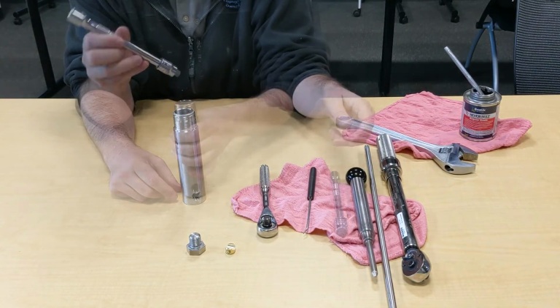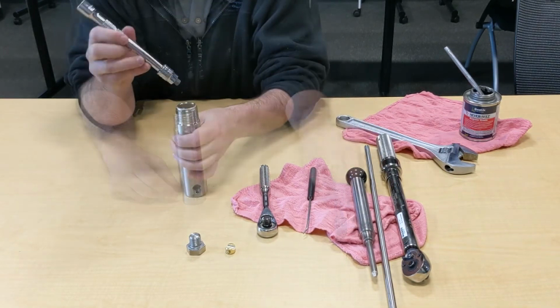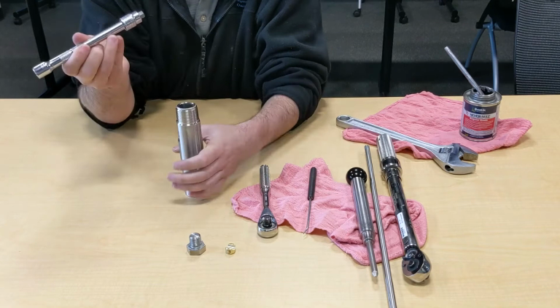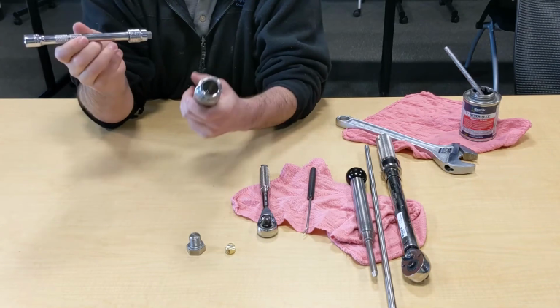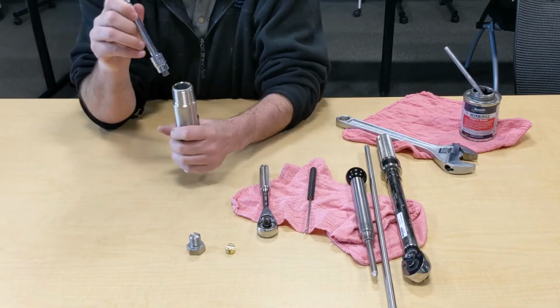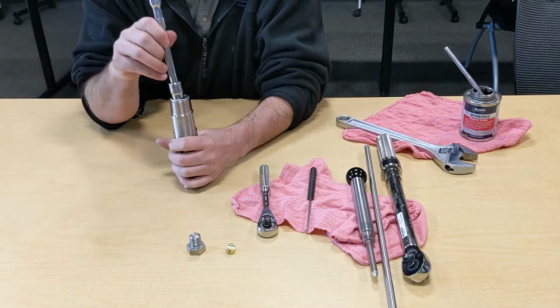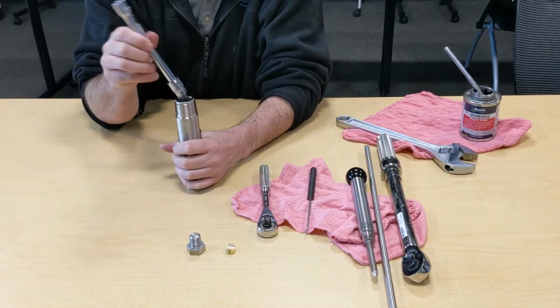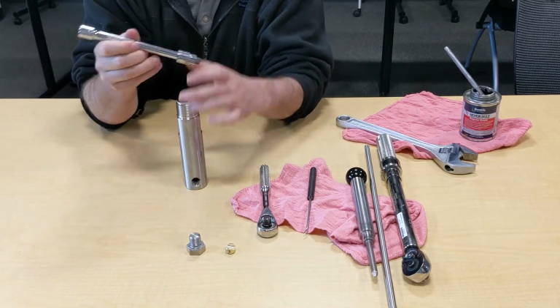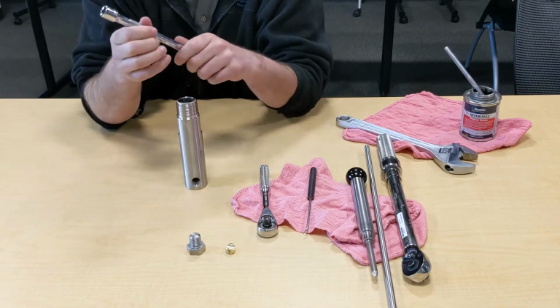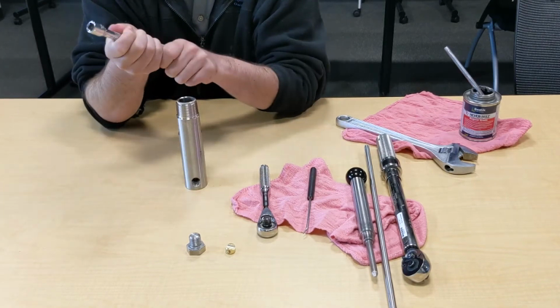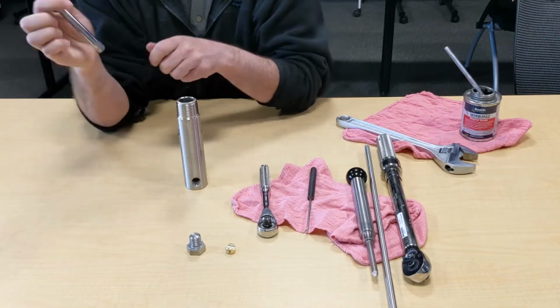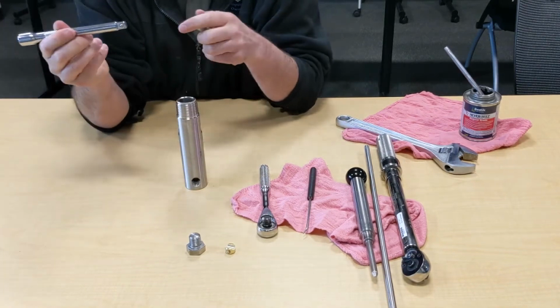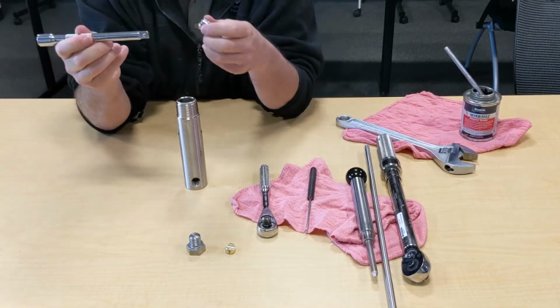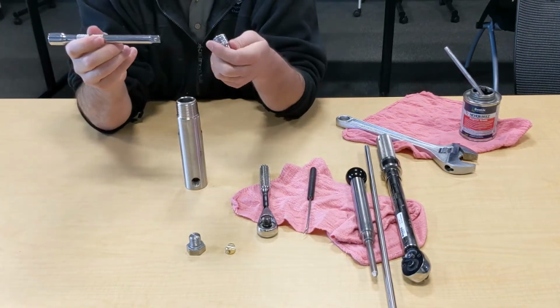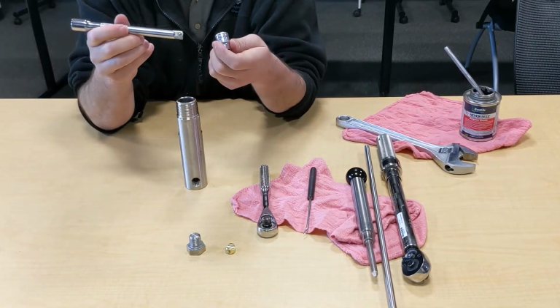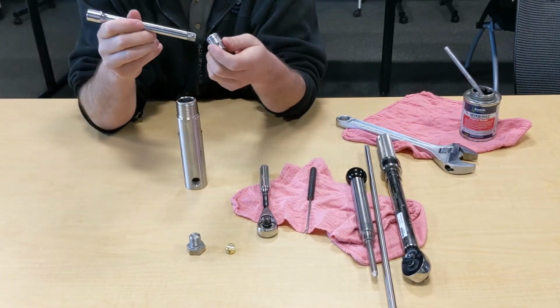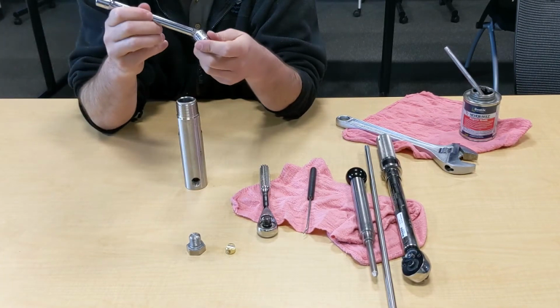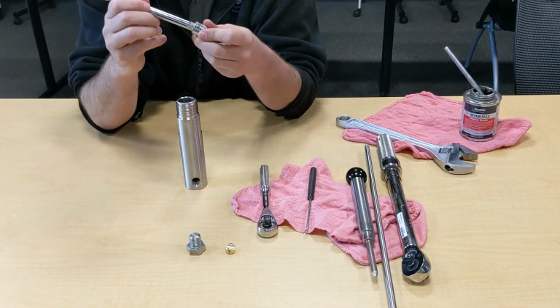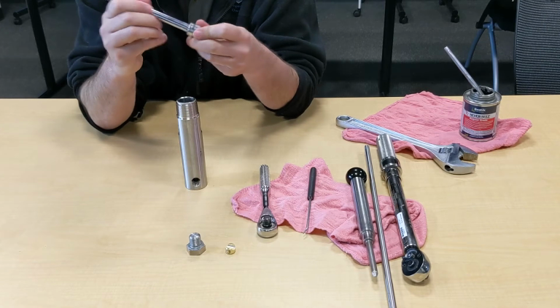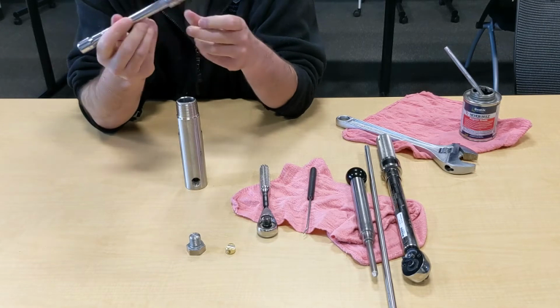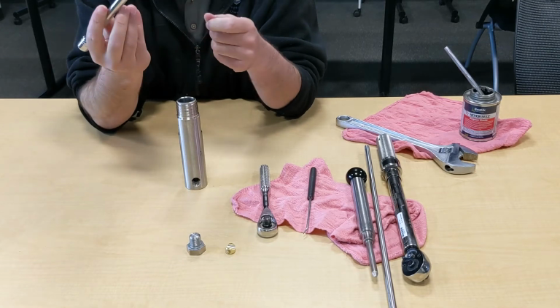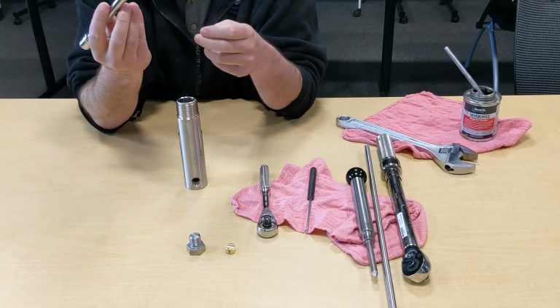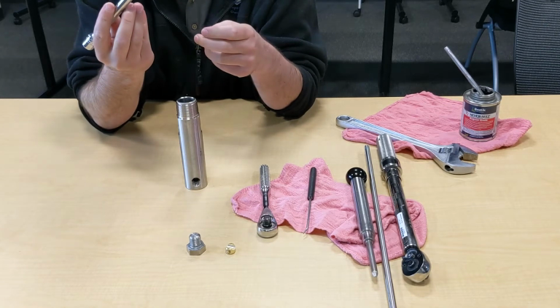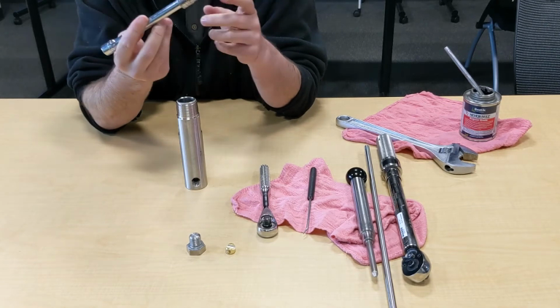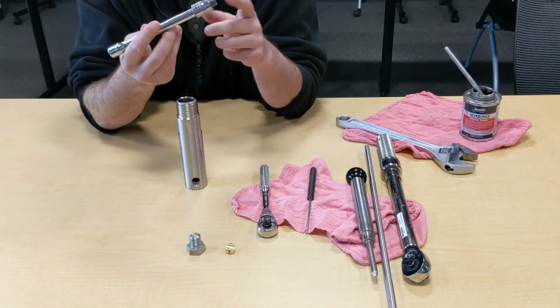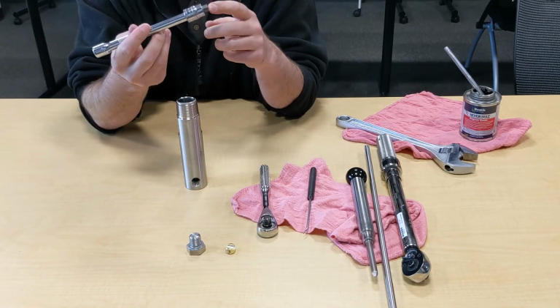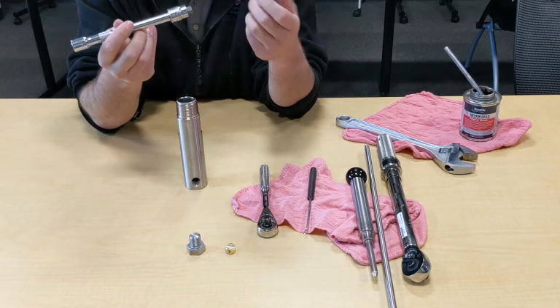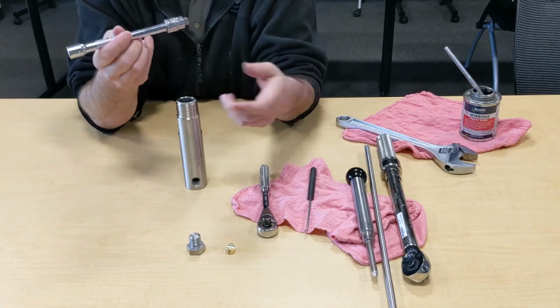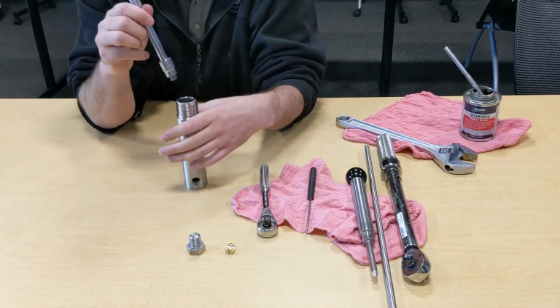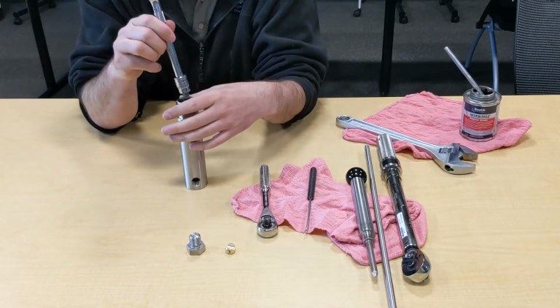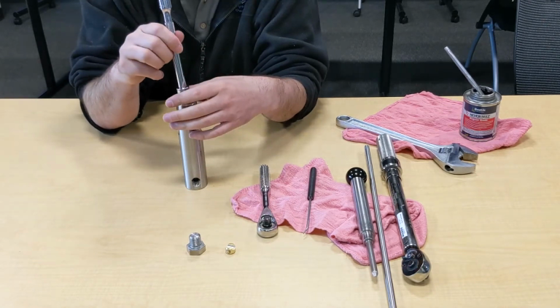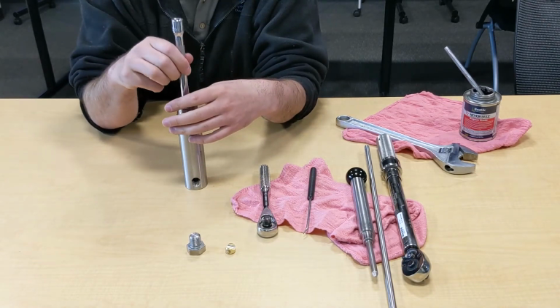Loosen the retainer that's in the body. To do that, you'll use your Crestner wrench extender and your stubby socket. It has to be a short one, otherwise you'll damage the seal when you insert it.